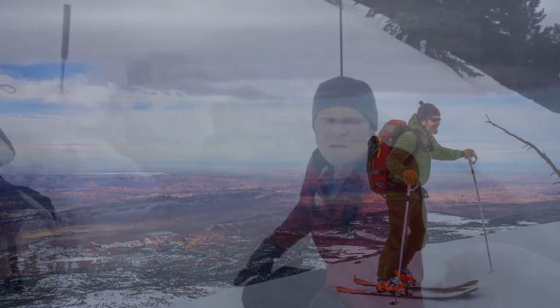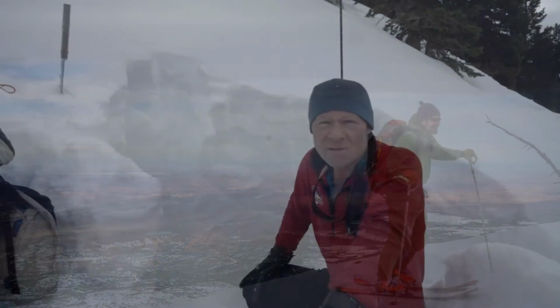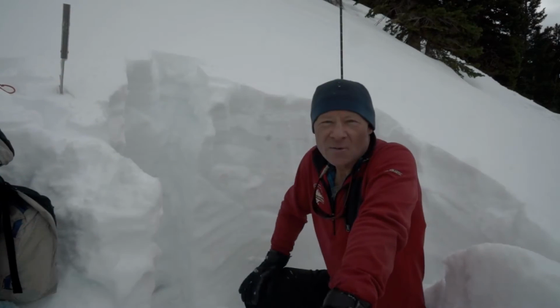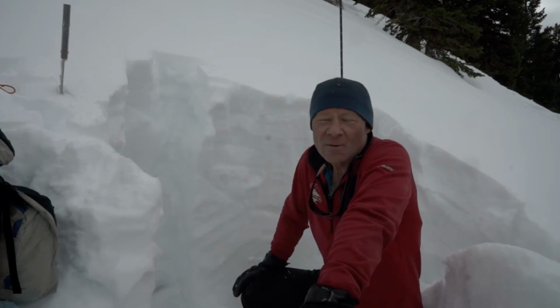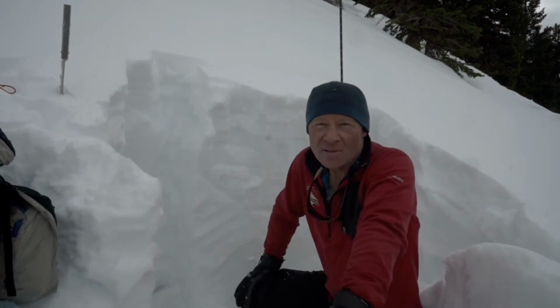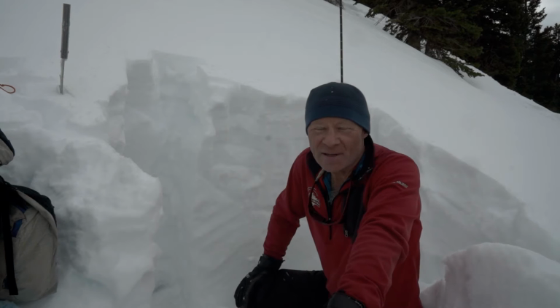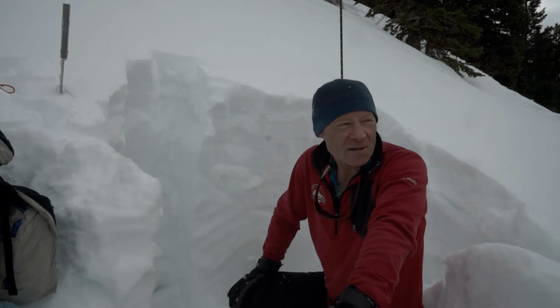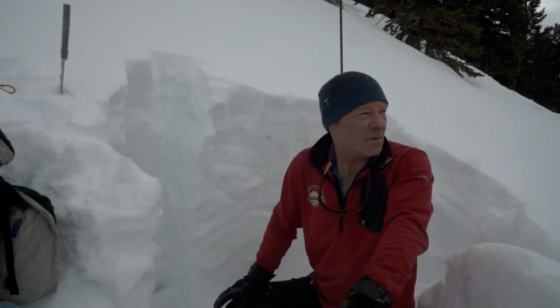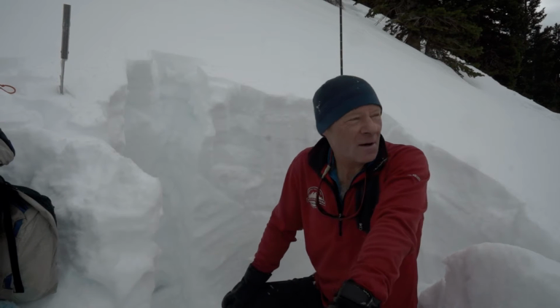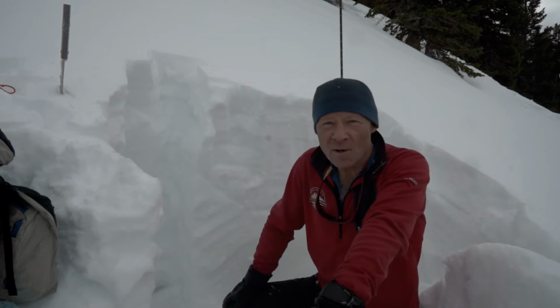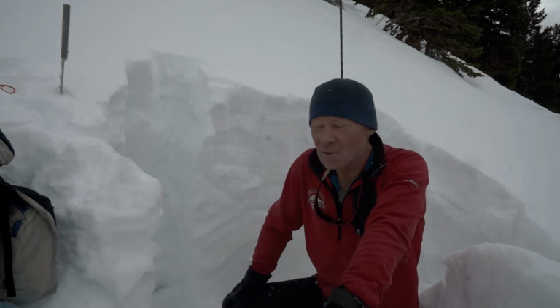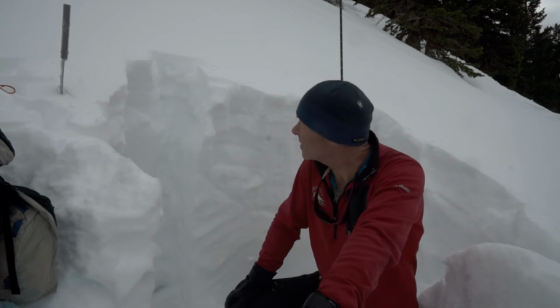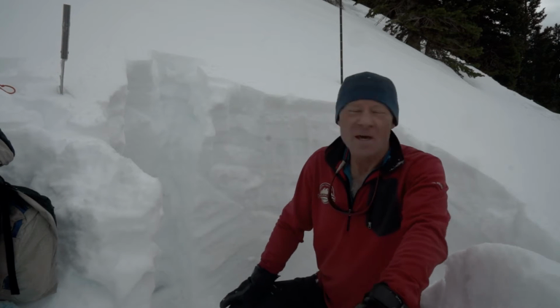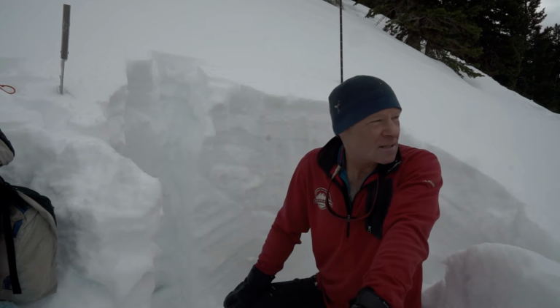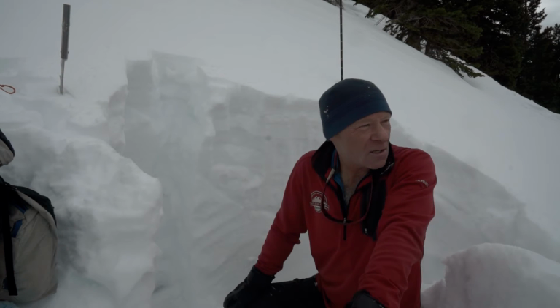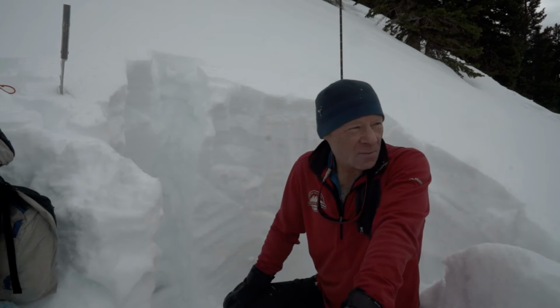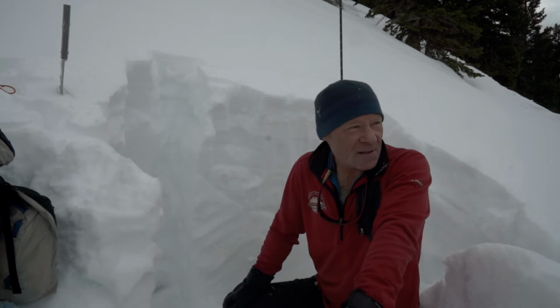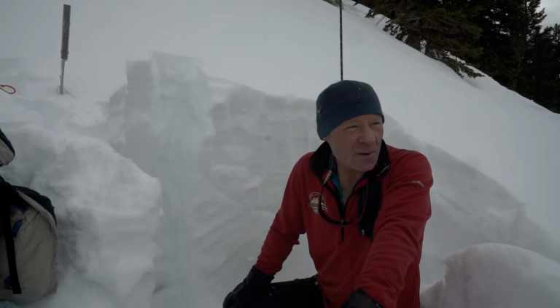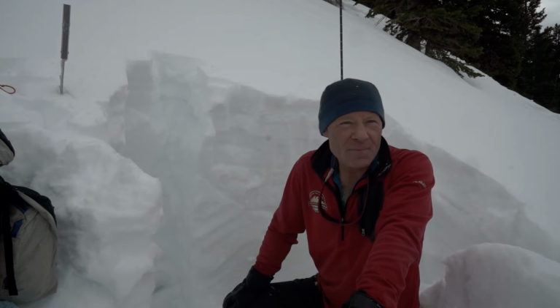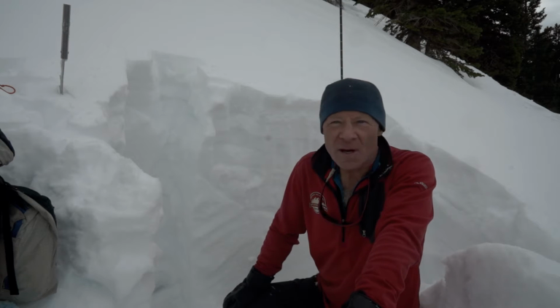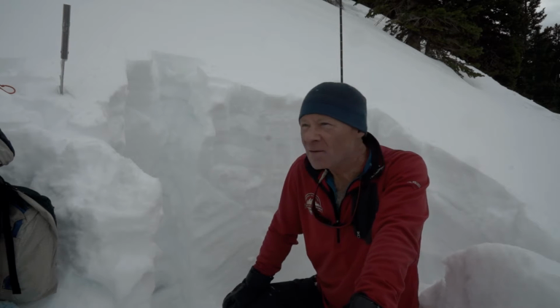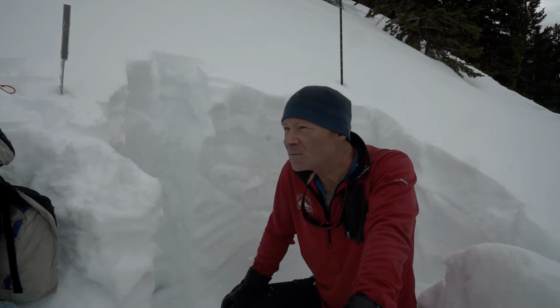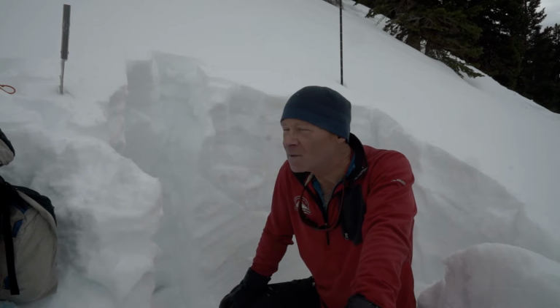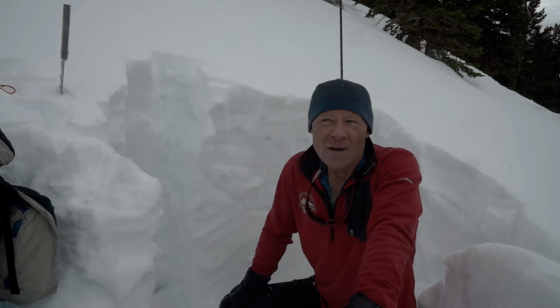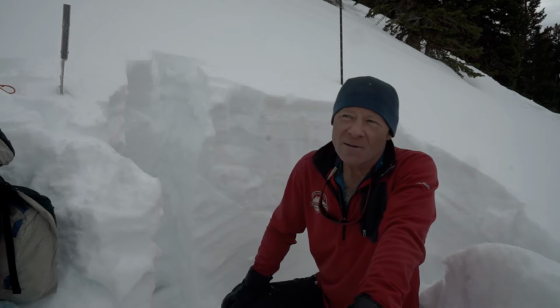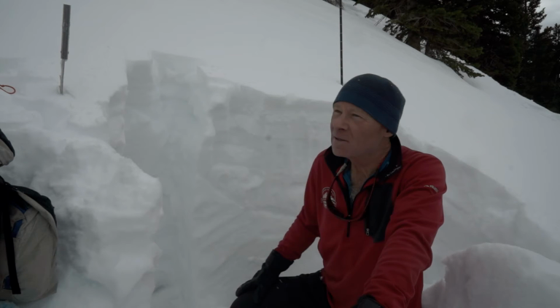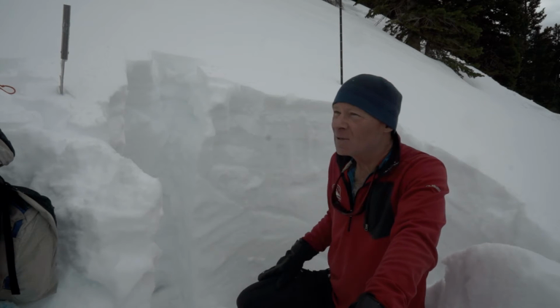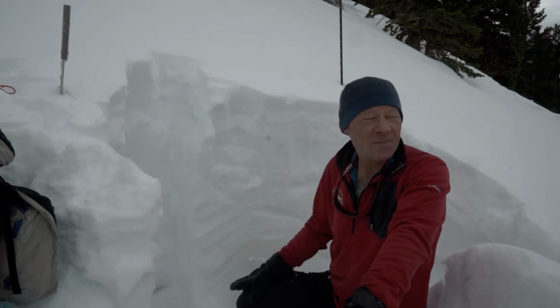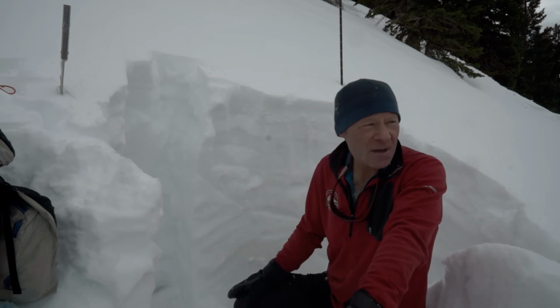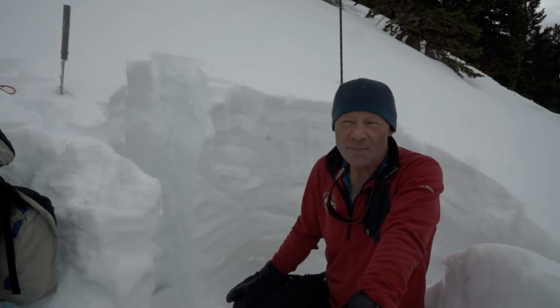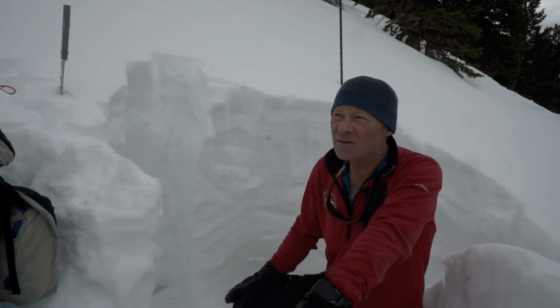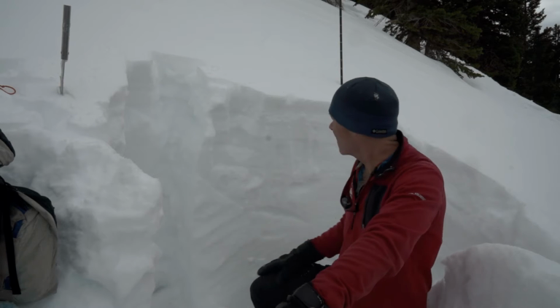Hello, this is Bruce Tremper with the Utah Avalanche Center and we are on Crookscrew here. It's a northwest facing slope, pretty high elevation. We're about a little bit below 11,000 feet, probably 10,500.